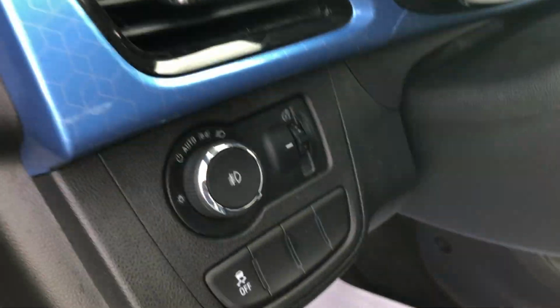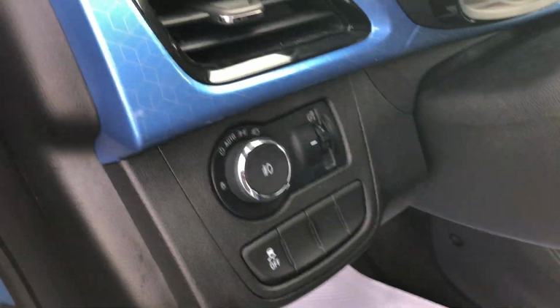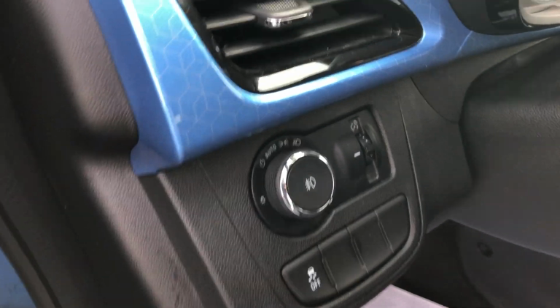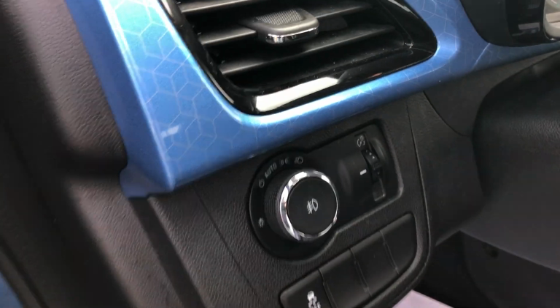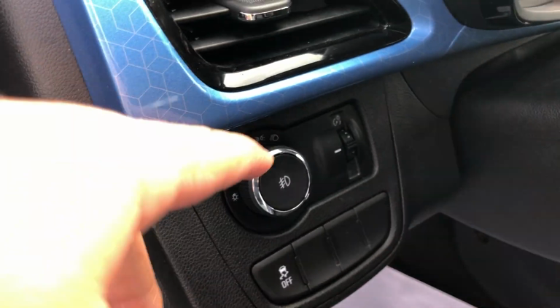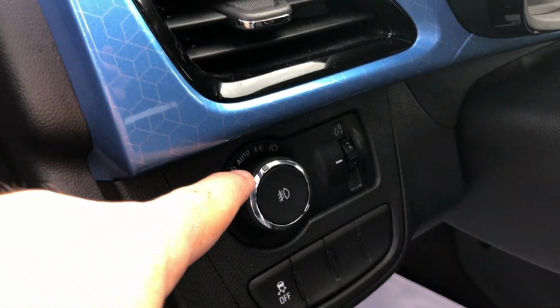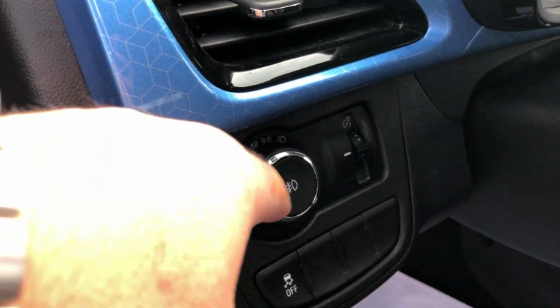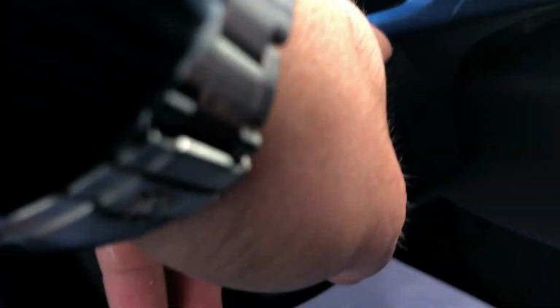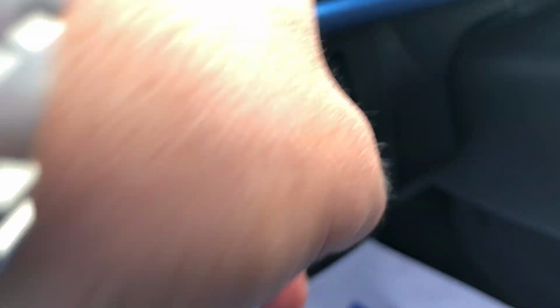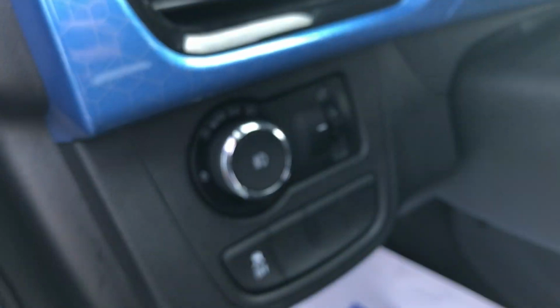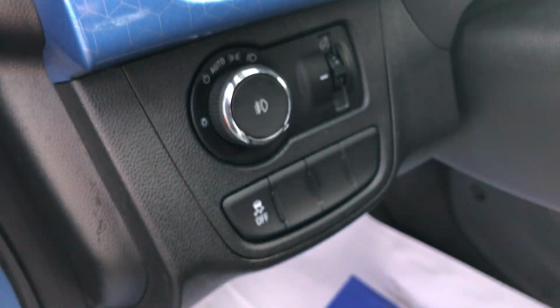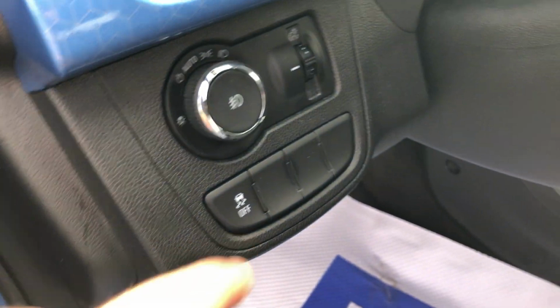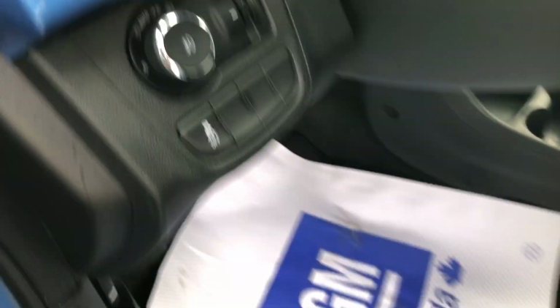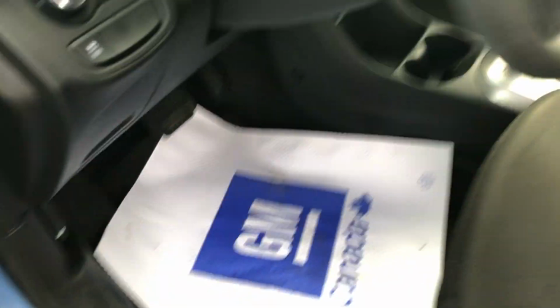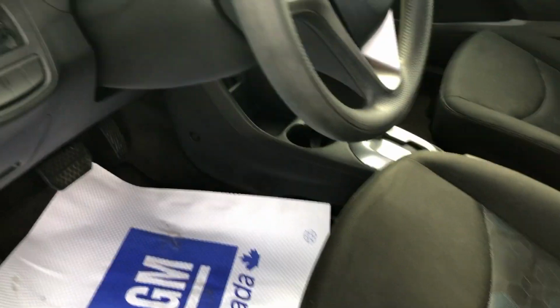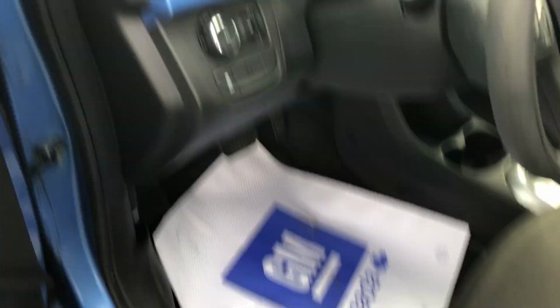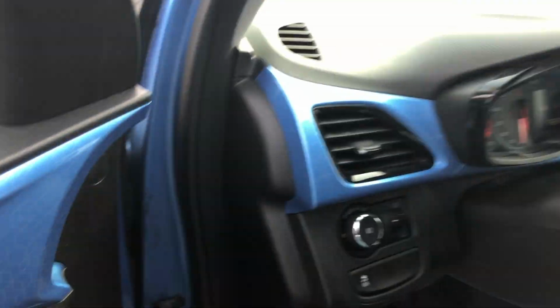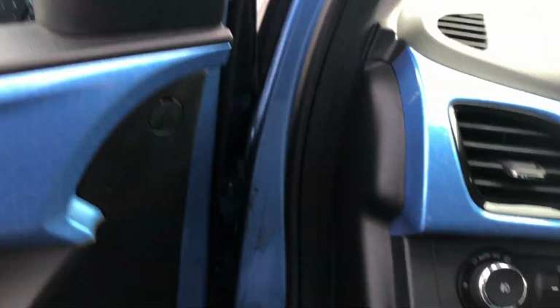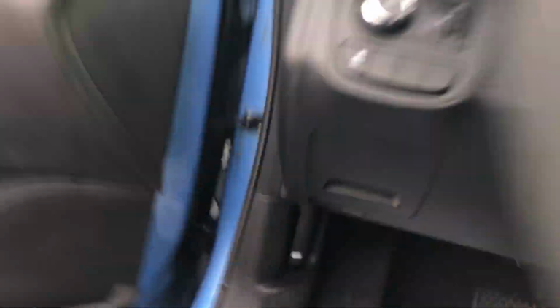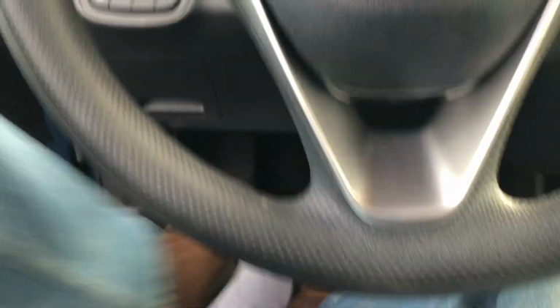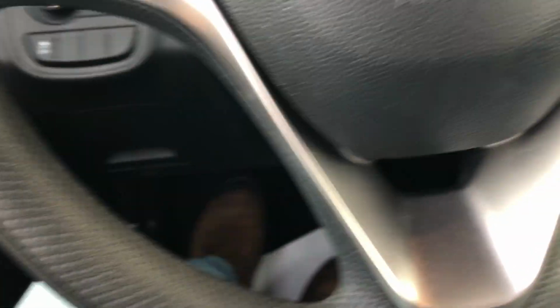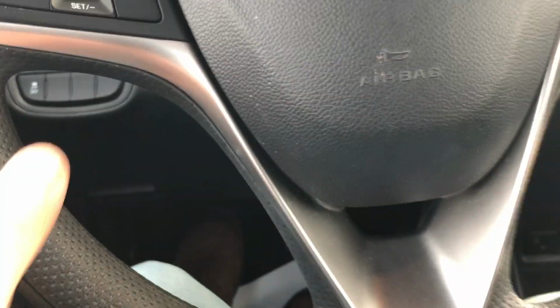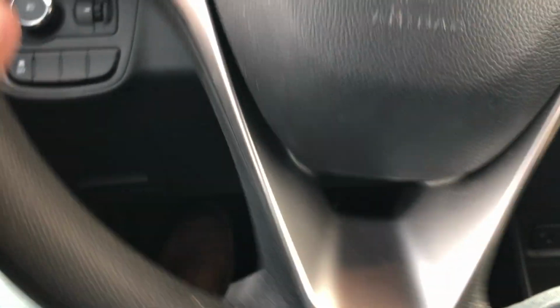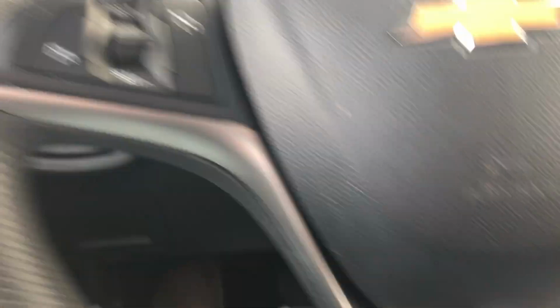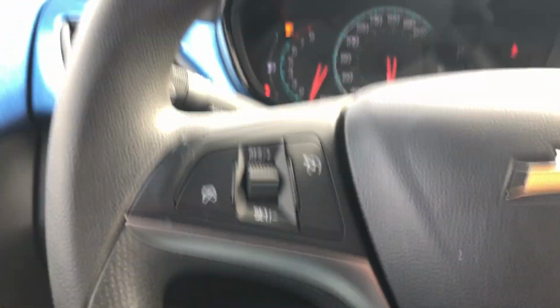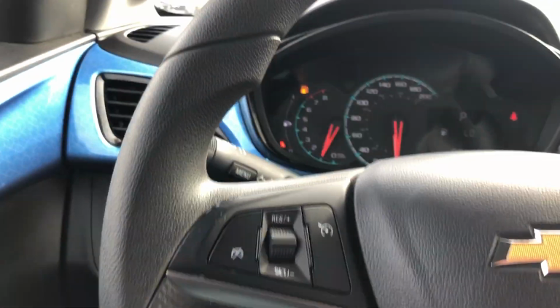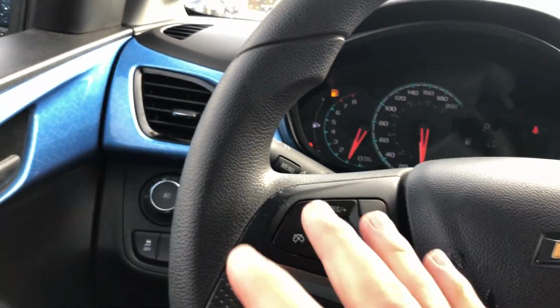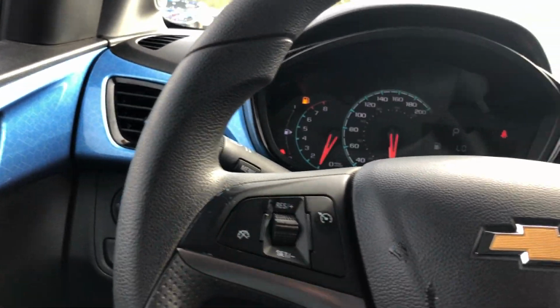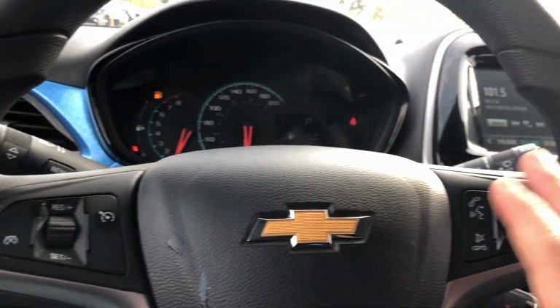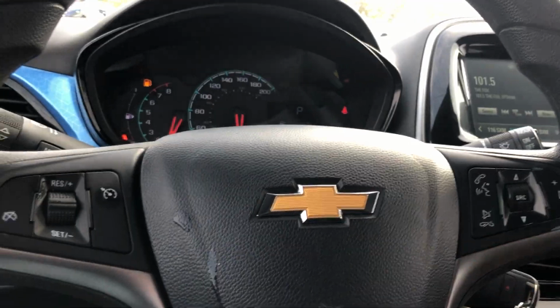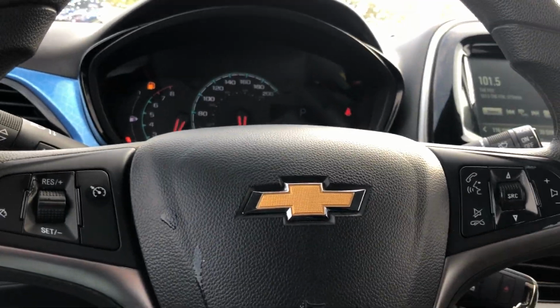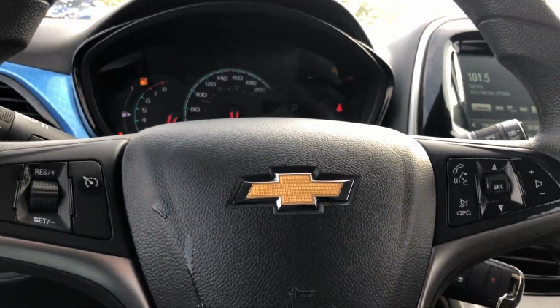On the left-hand side of the steering wheel, you have your exterior light settings, your interior illumination settings, and your traction control as well. The steering wheel itself is nice and comfy, with cruise control functions, Bluetooth functions, and volume controls.